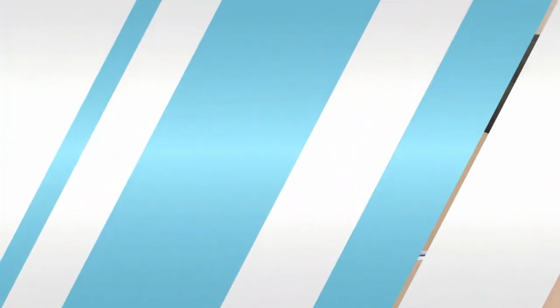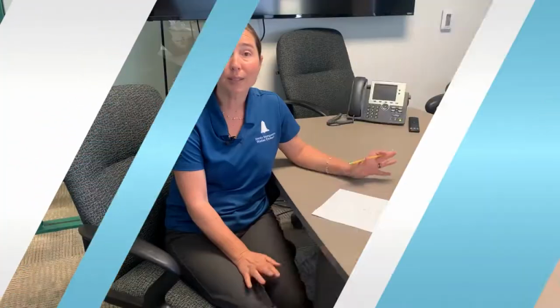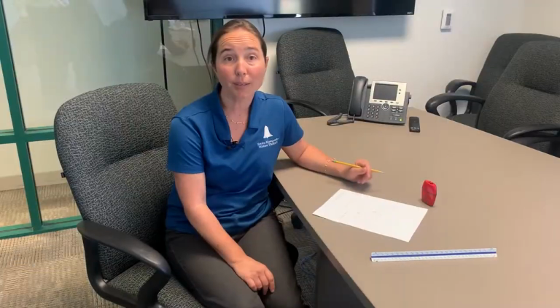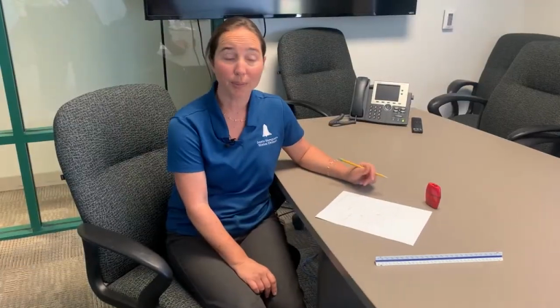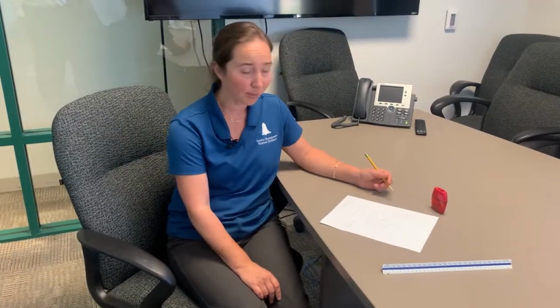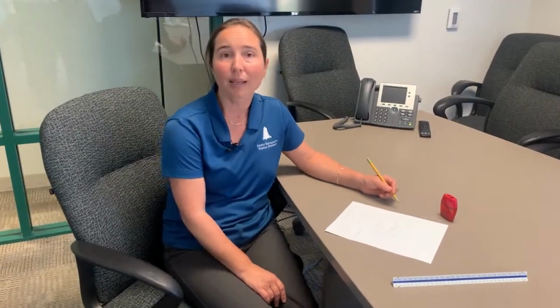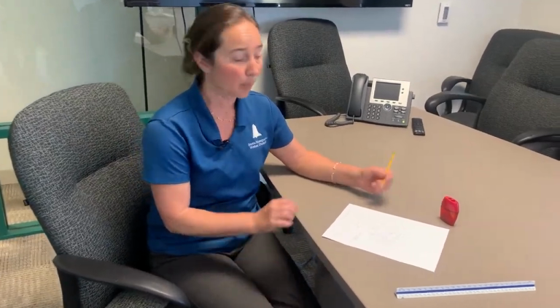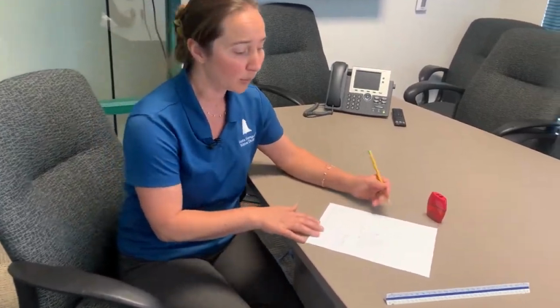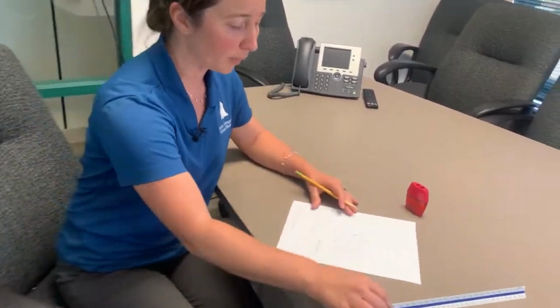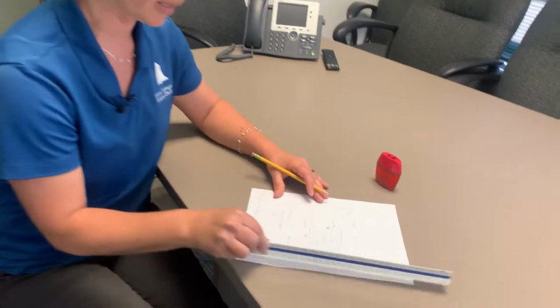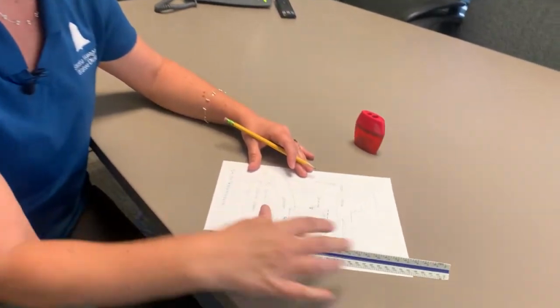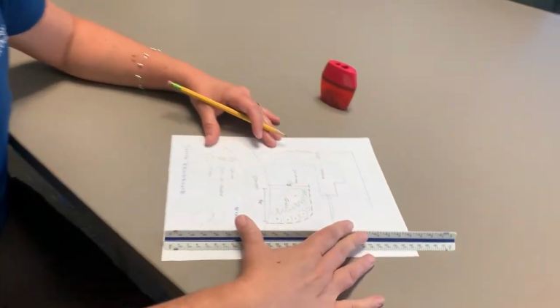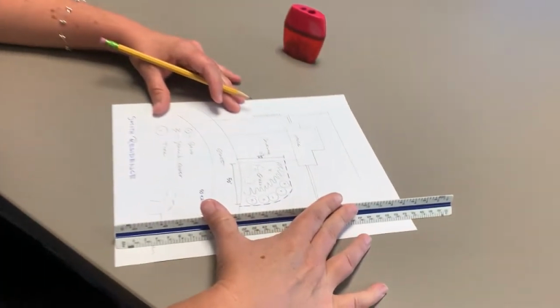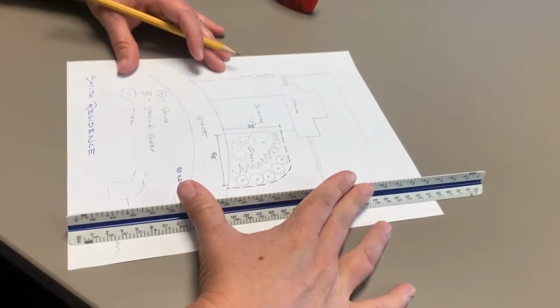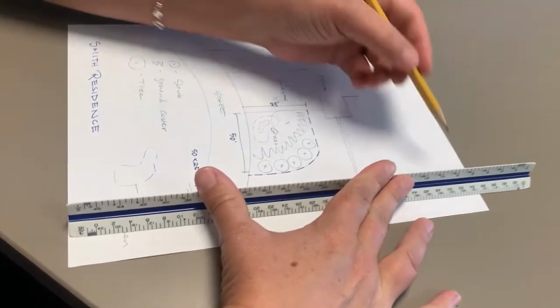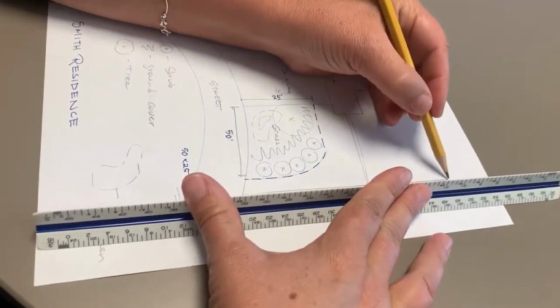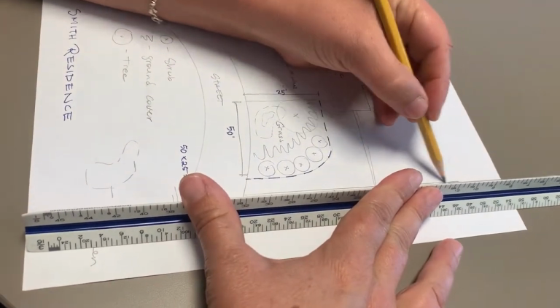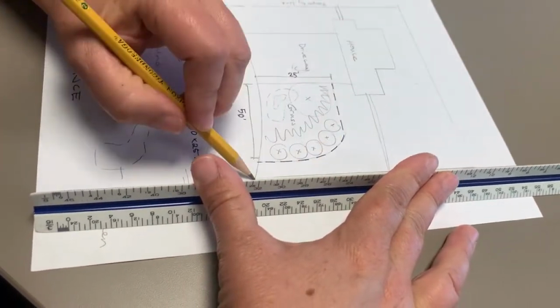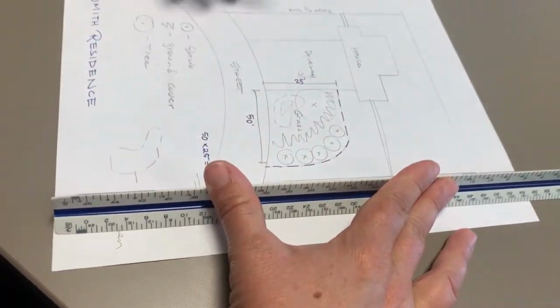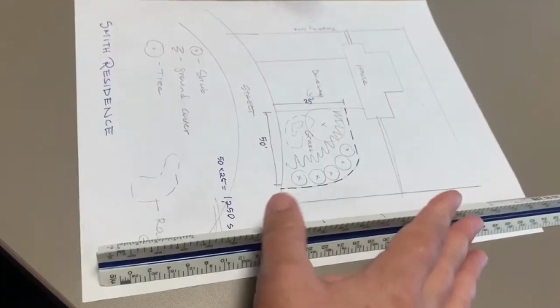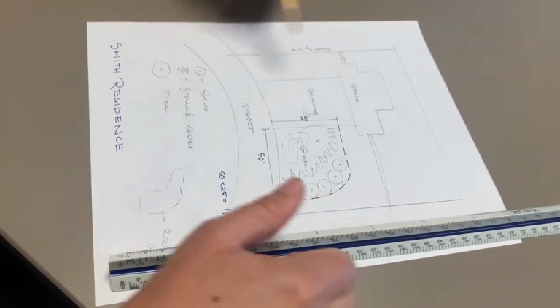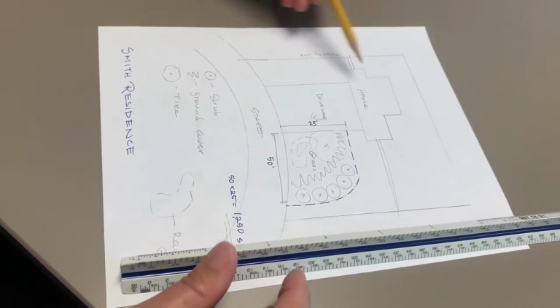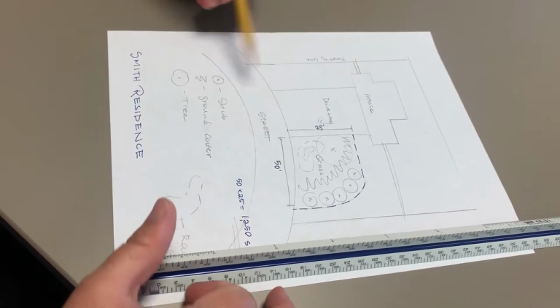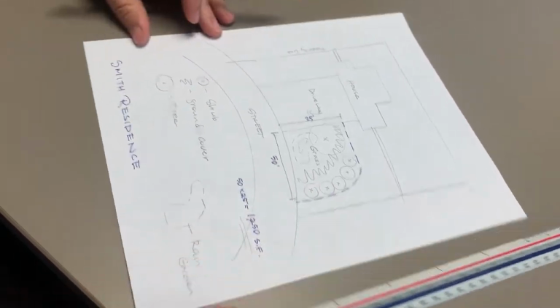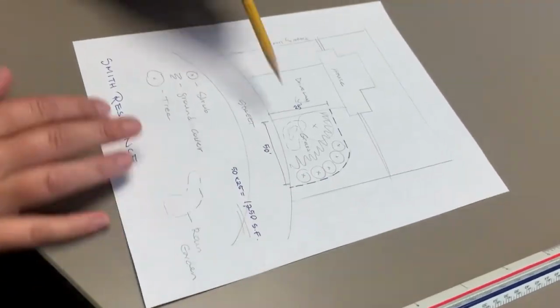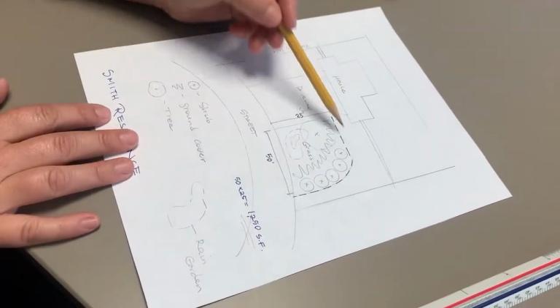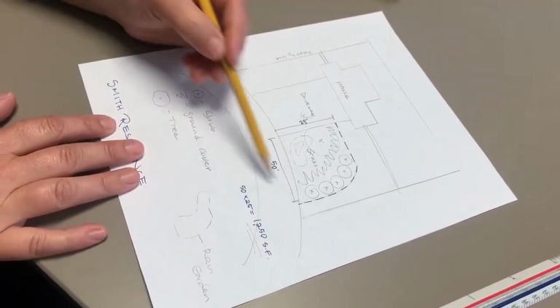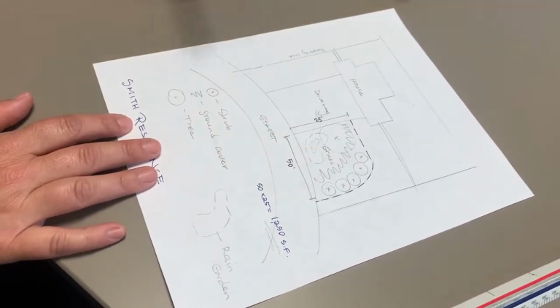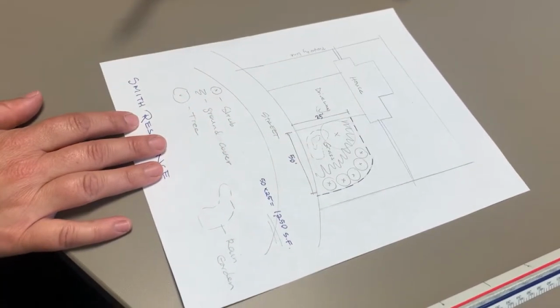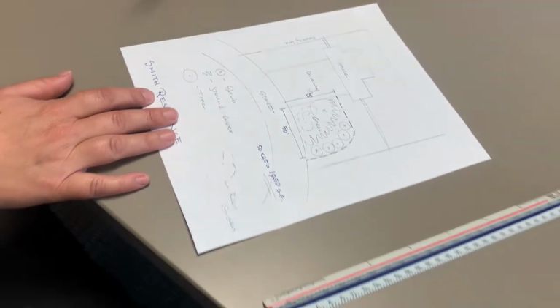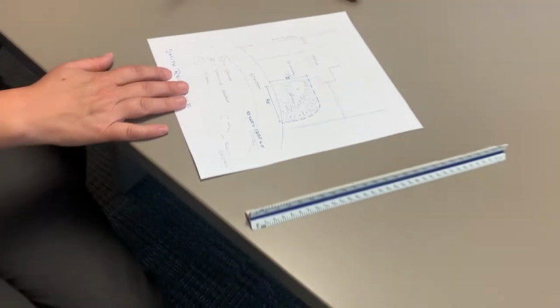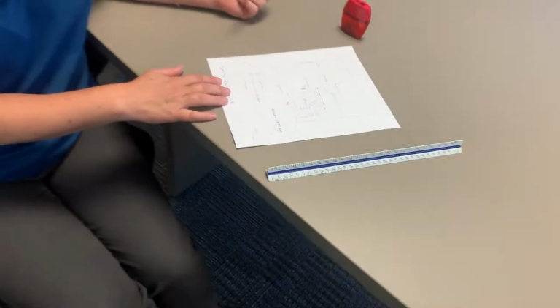No need to worry about the rough sketch — it's just pencil on paper, a quick idea of what your site is going to look like. Draw out your main property lines, where the house sits in the driveway, and some of the plants that will be going into the area that you're renovating.